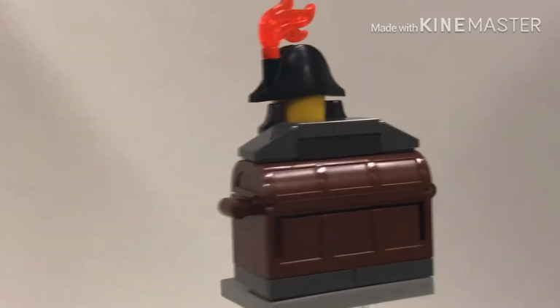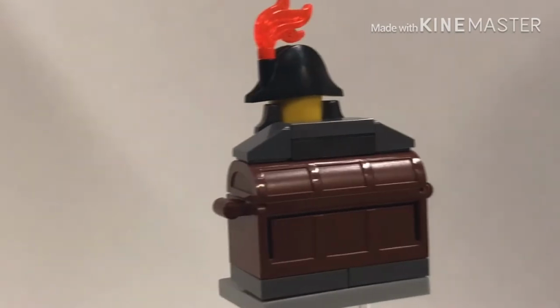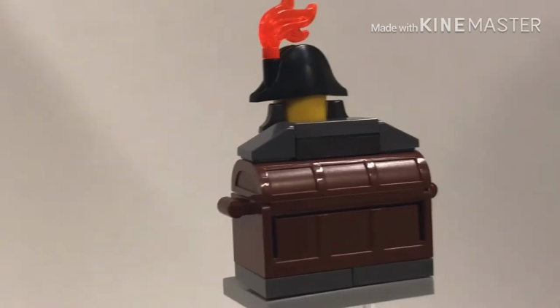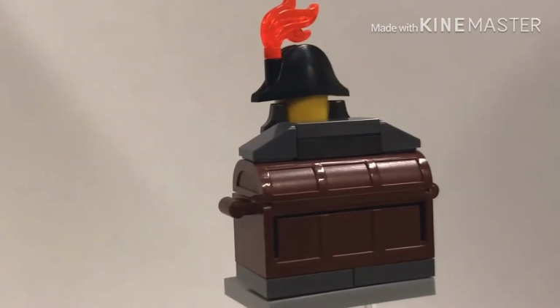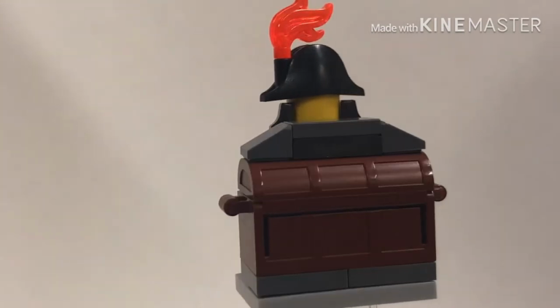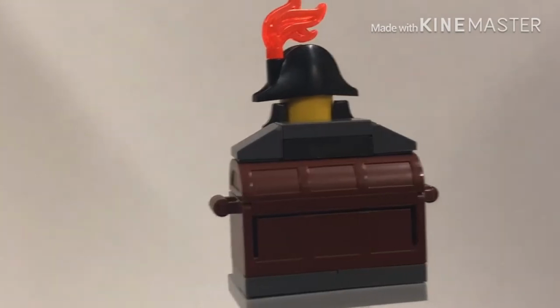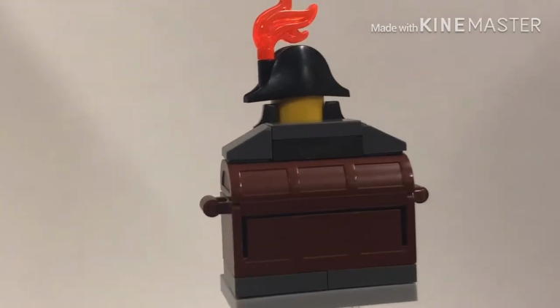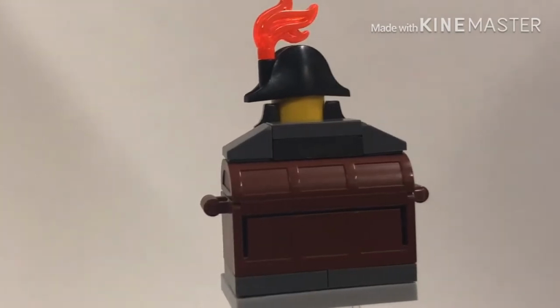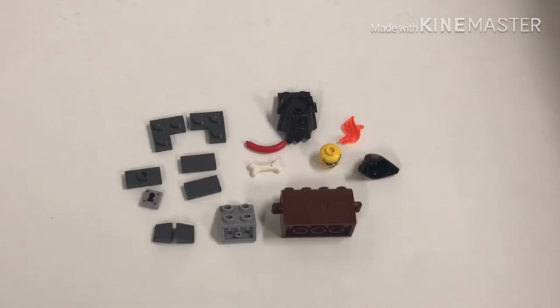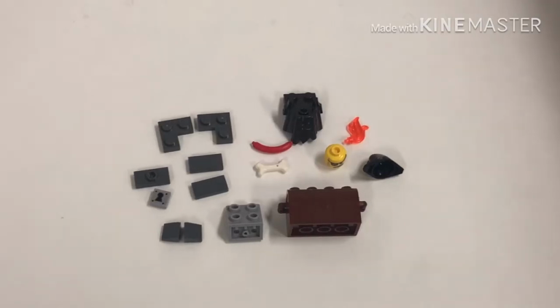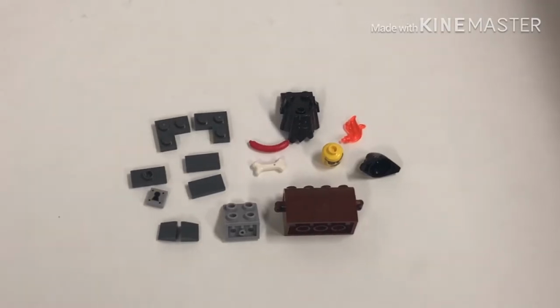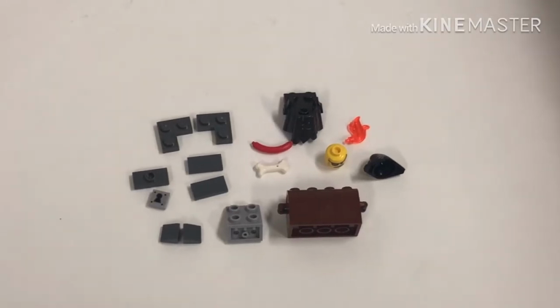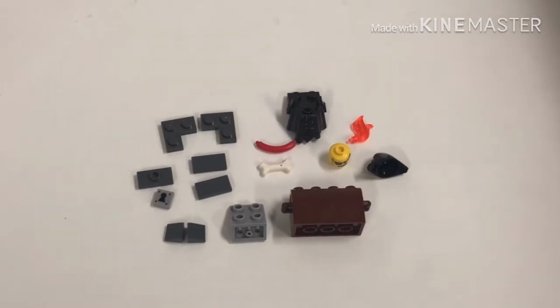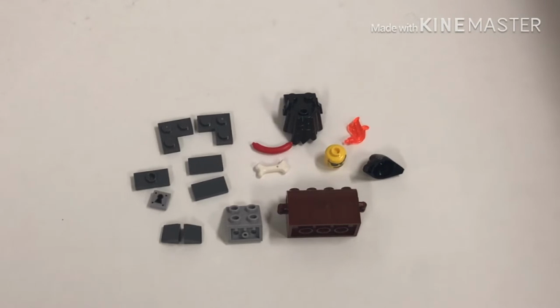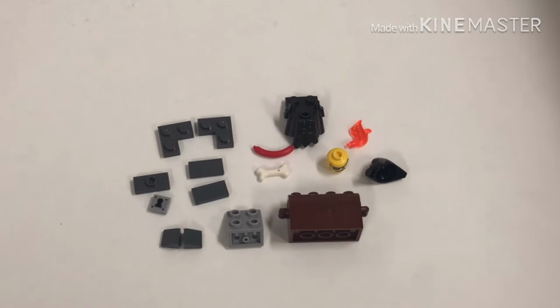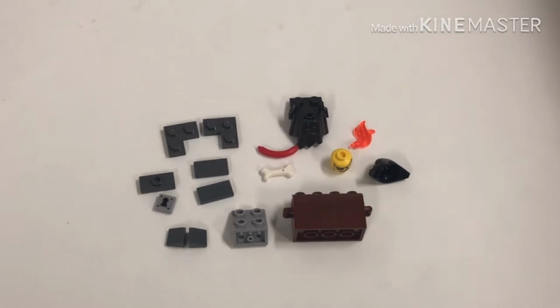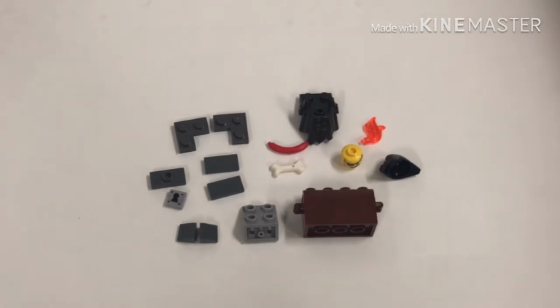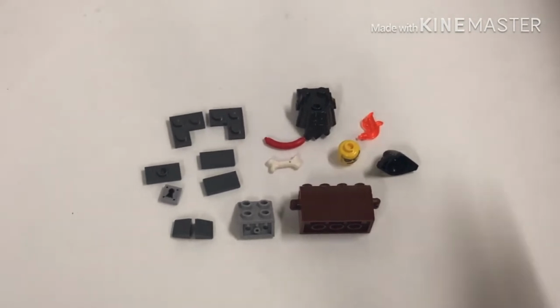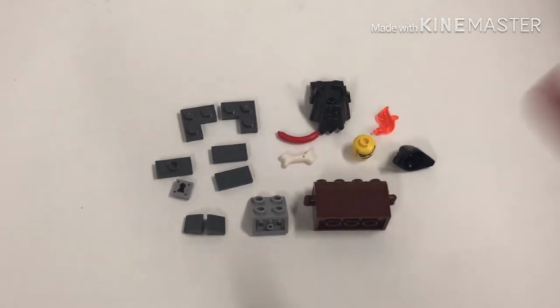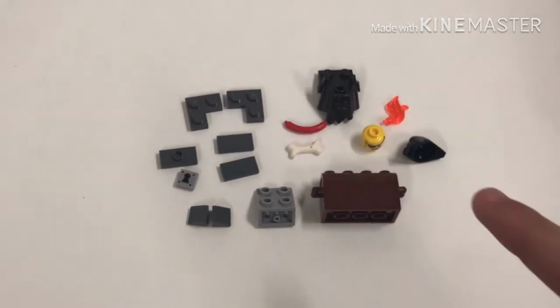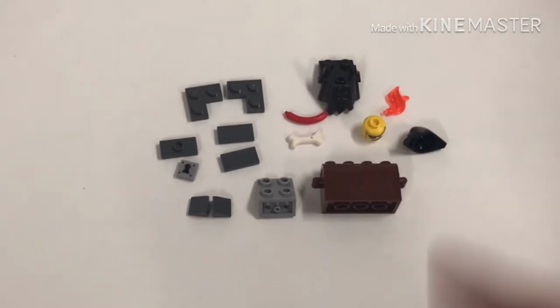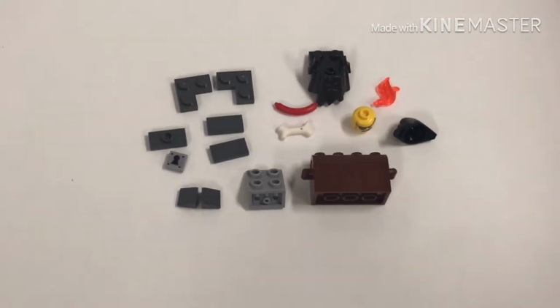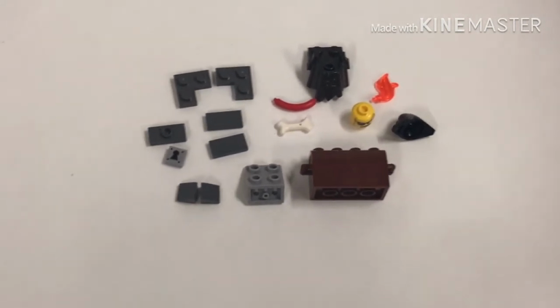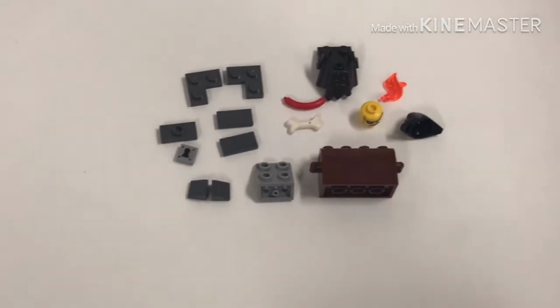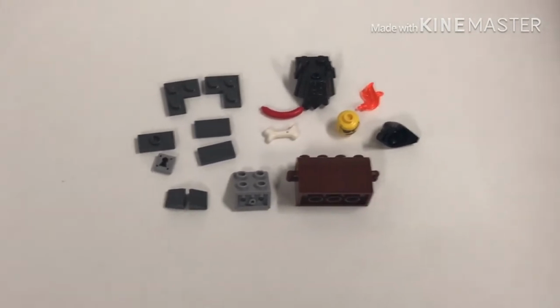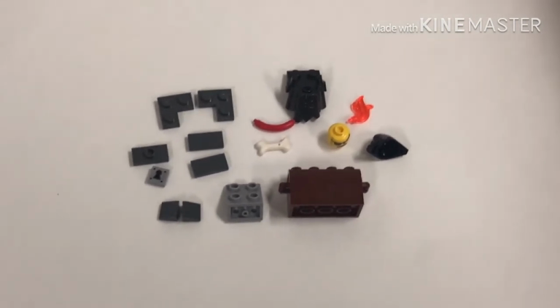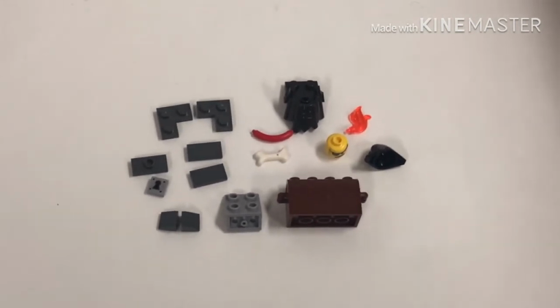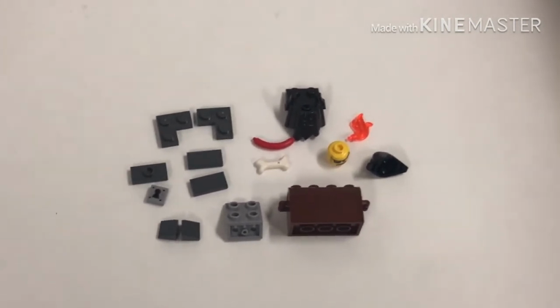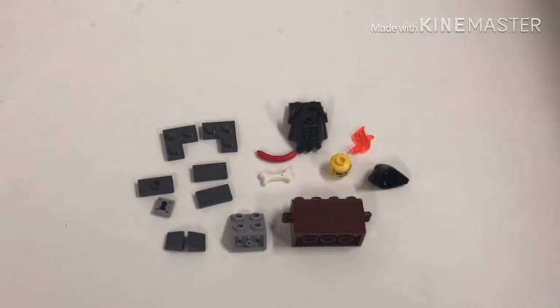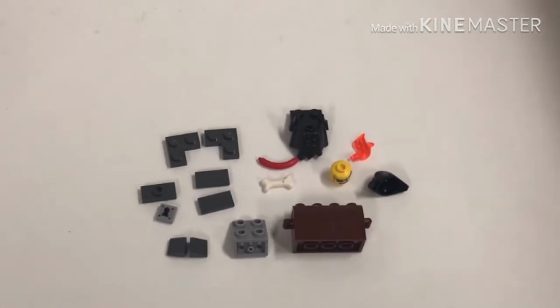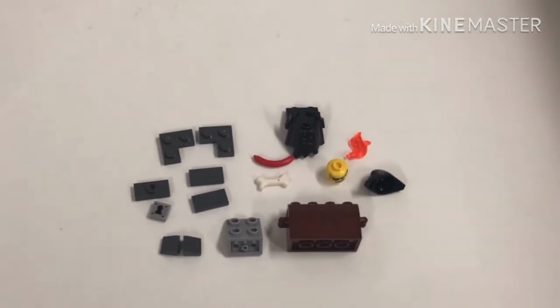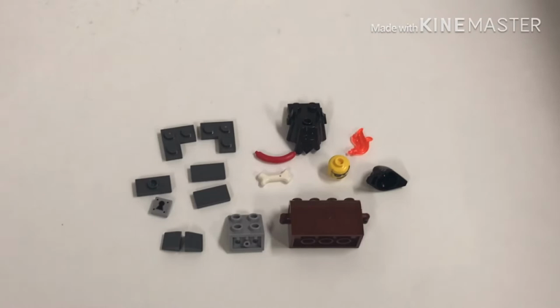So today I'm going to show you guys how to make a film-accurate version of him from the movie. Here are all the parts that you need. If you need to find these pieces, I will give you a part list for all of them in the description below. So now let's get to building.